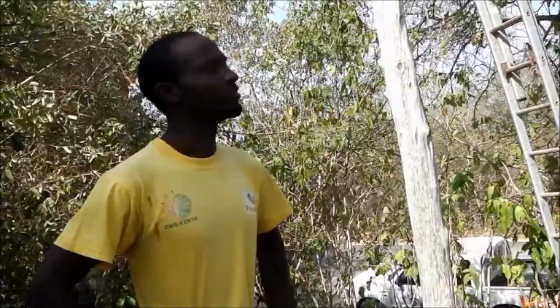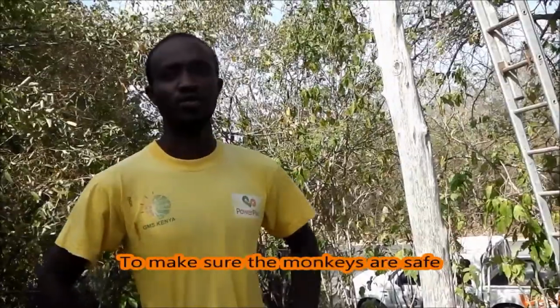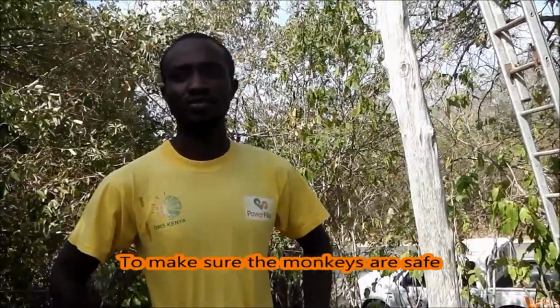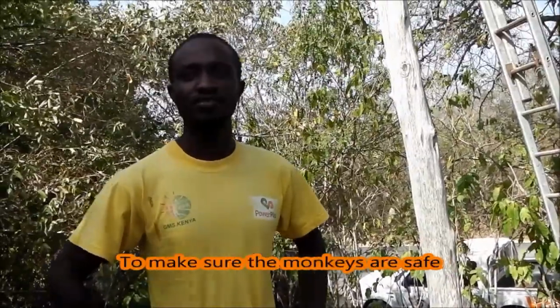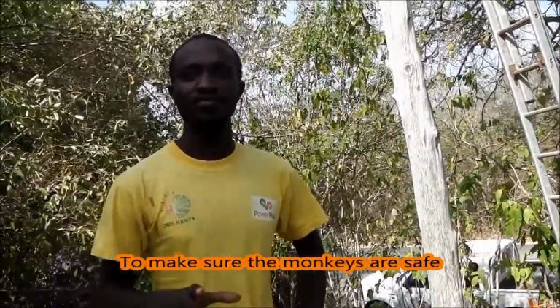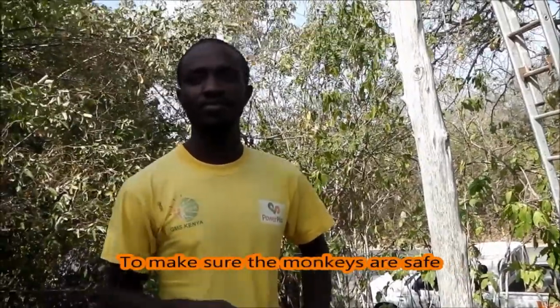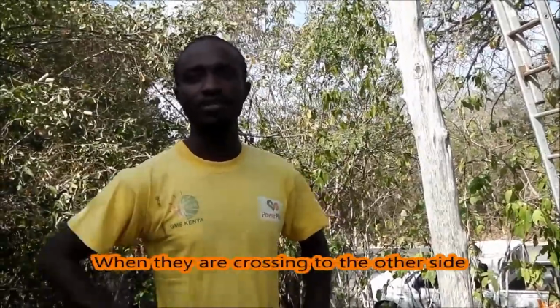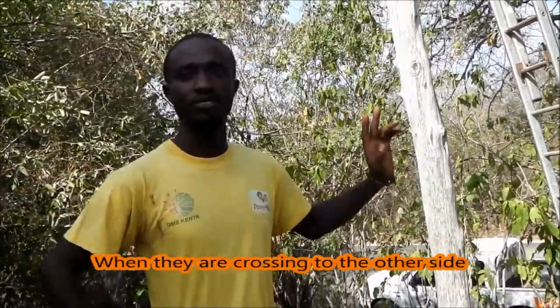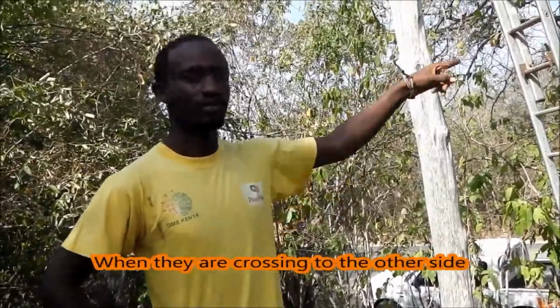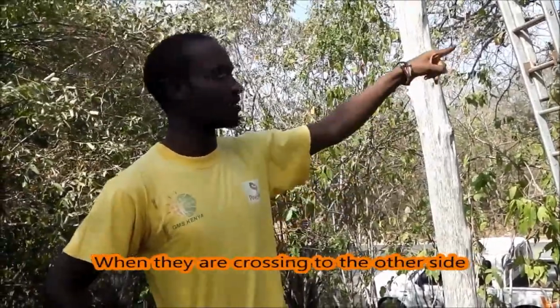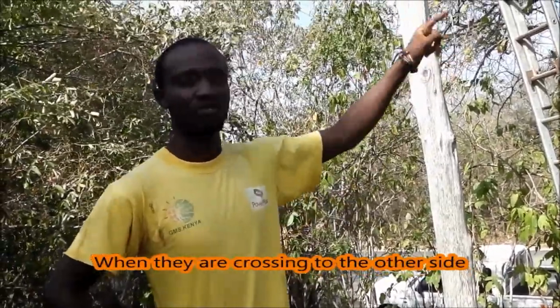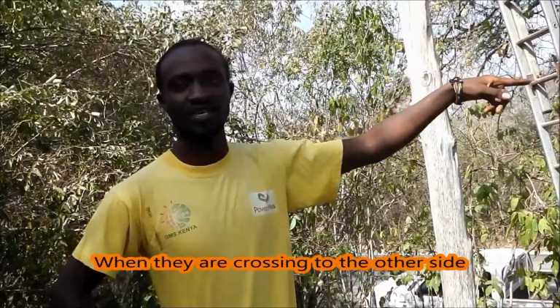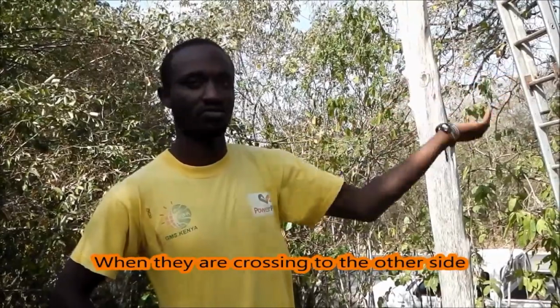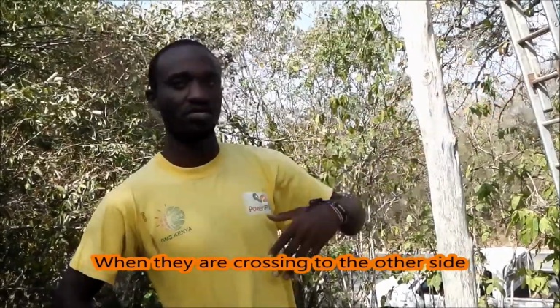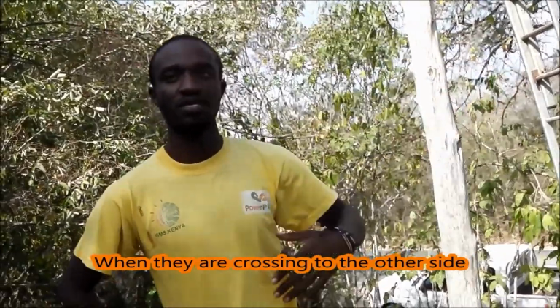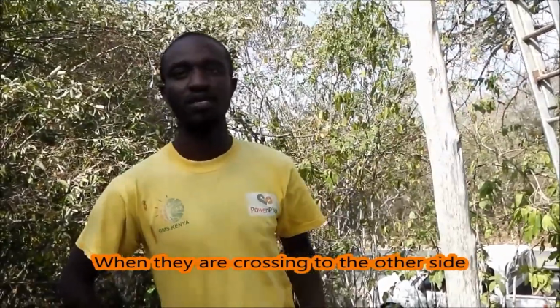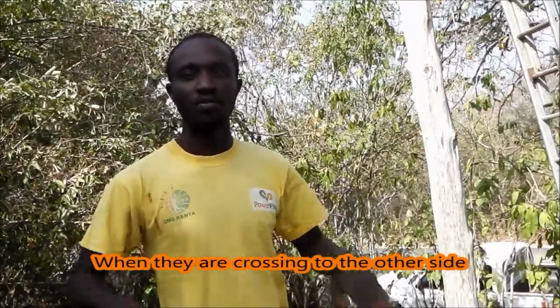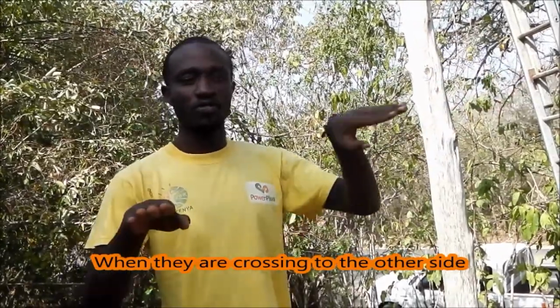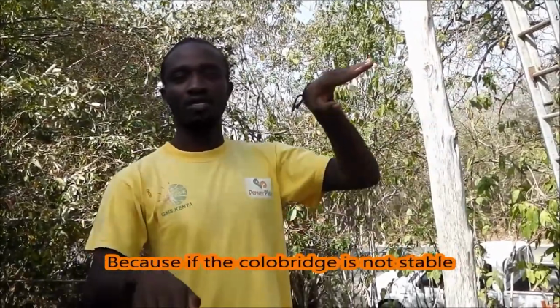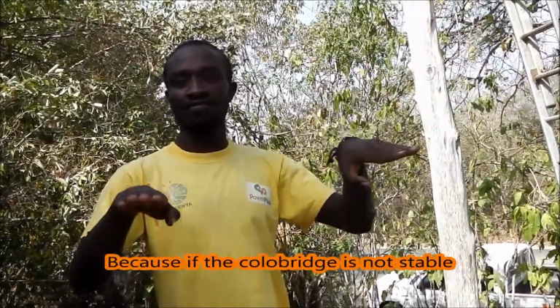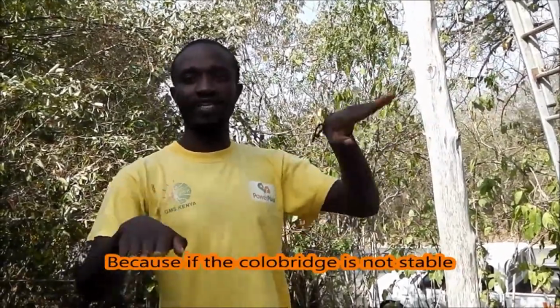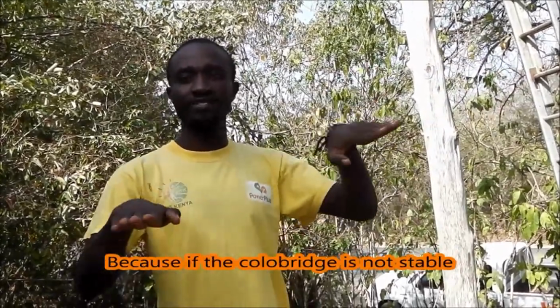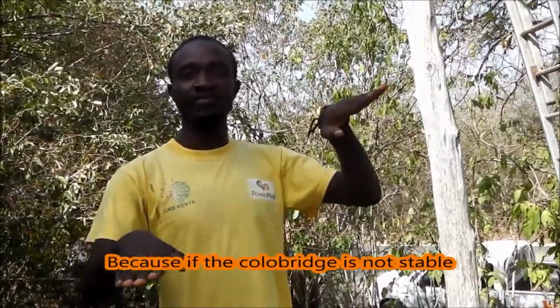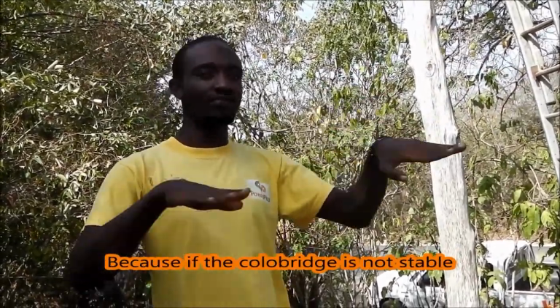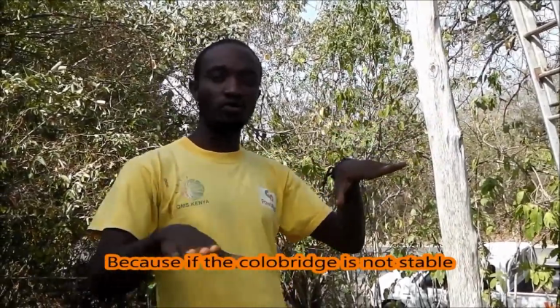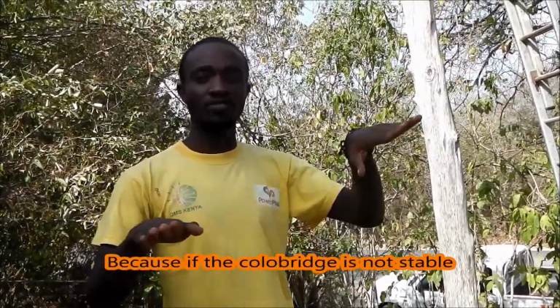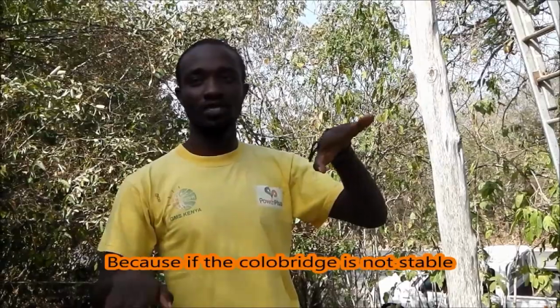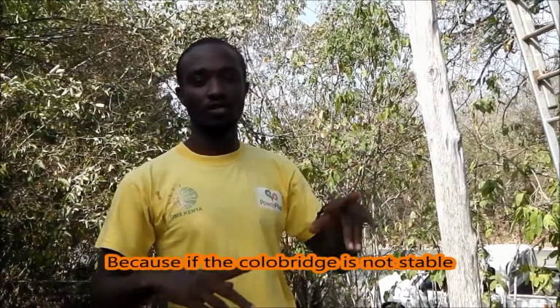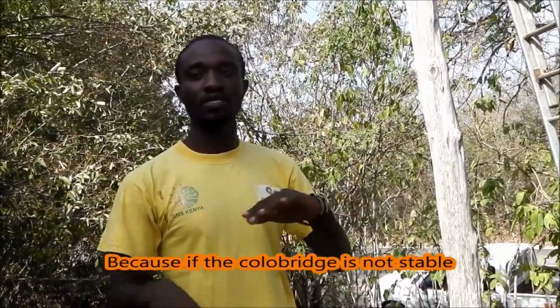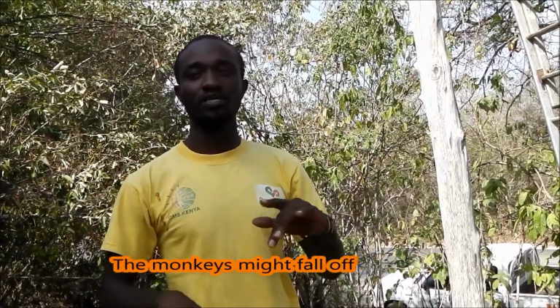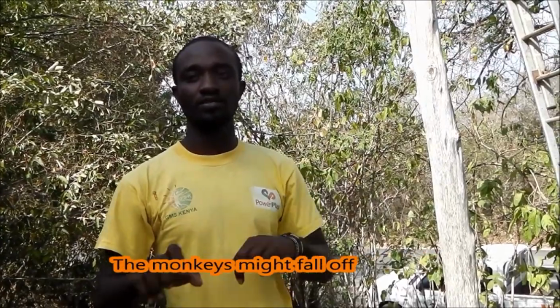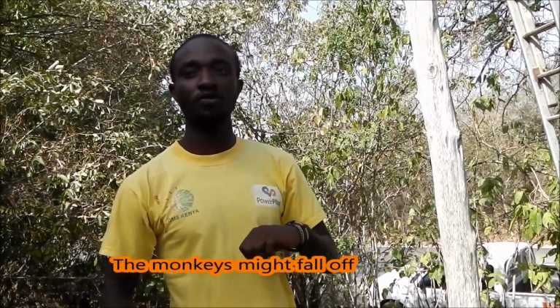Just to make sure that the monkeys are safe when they are crossing across to the other side, because if the canopy bridge is not stable, the monkeys might fall.